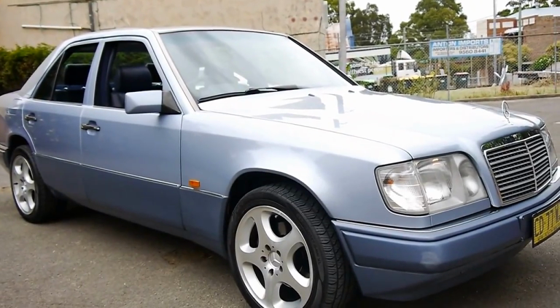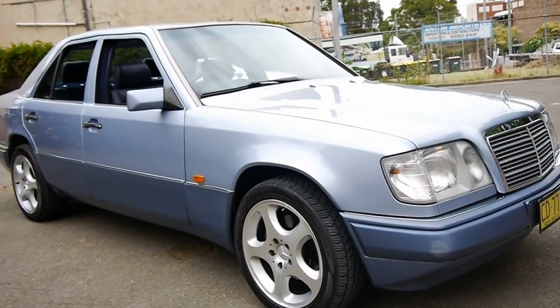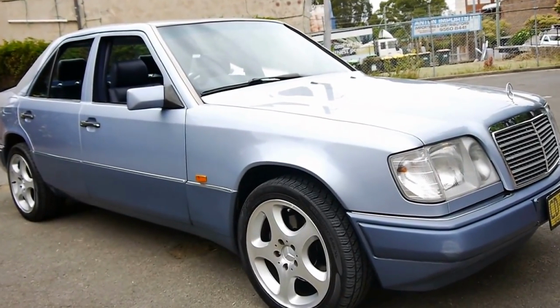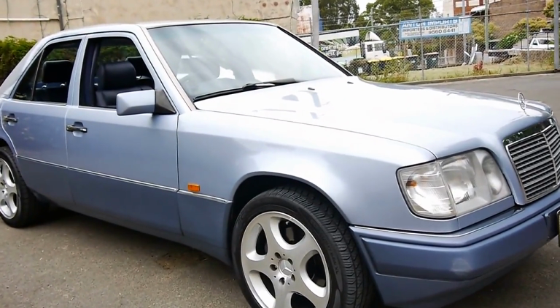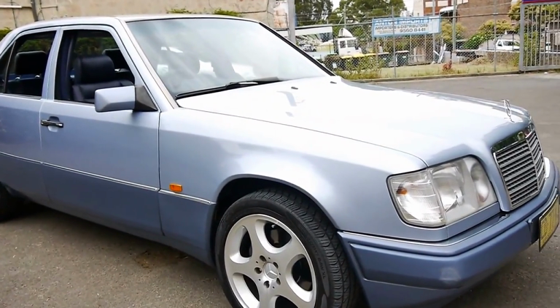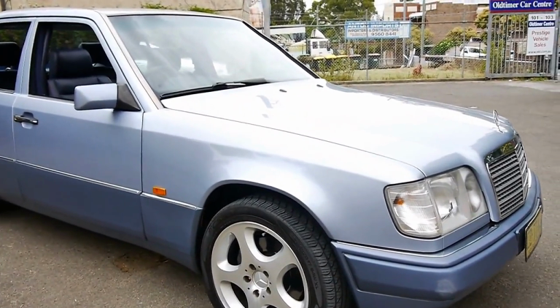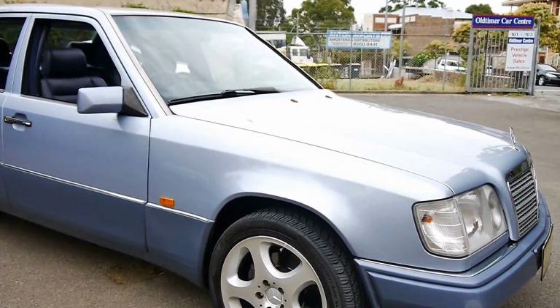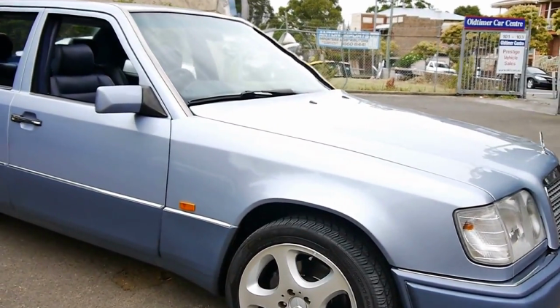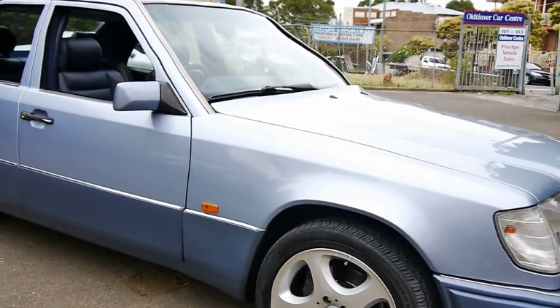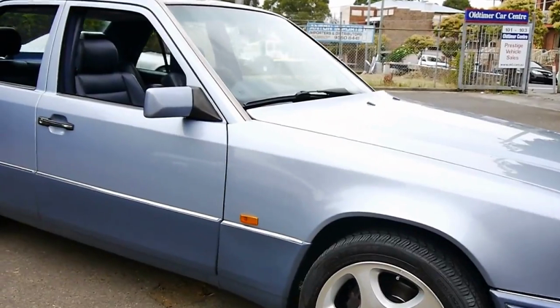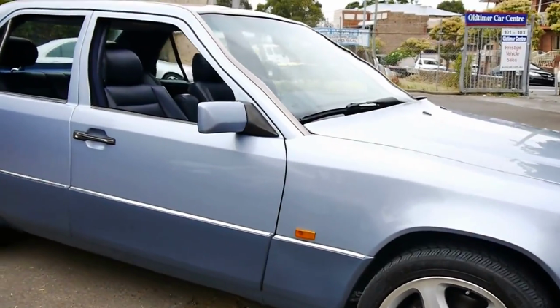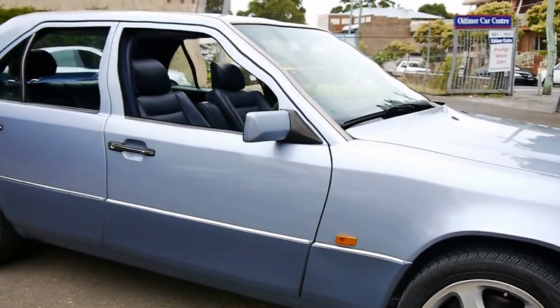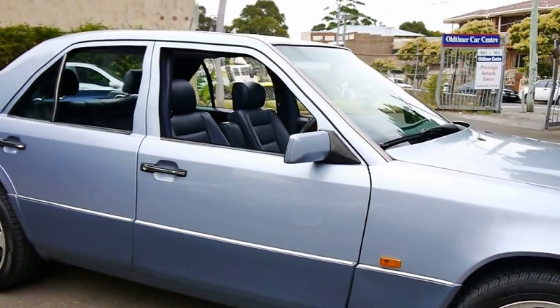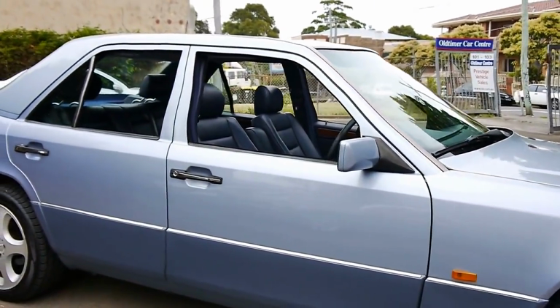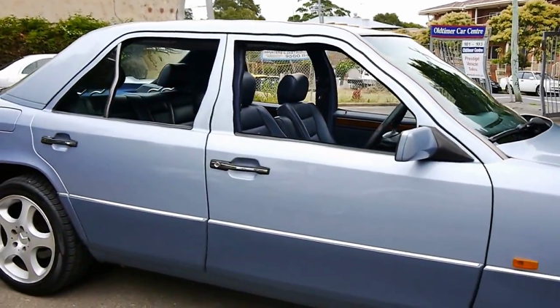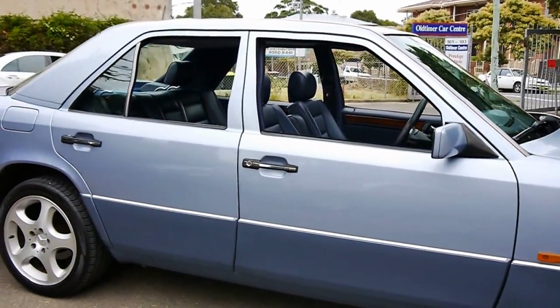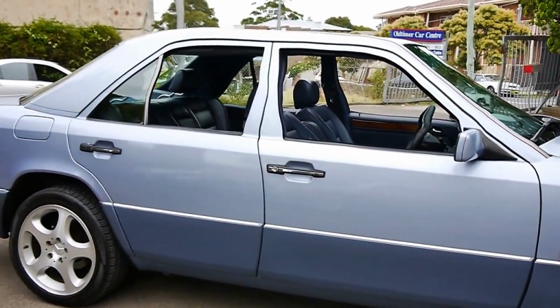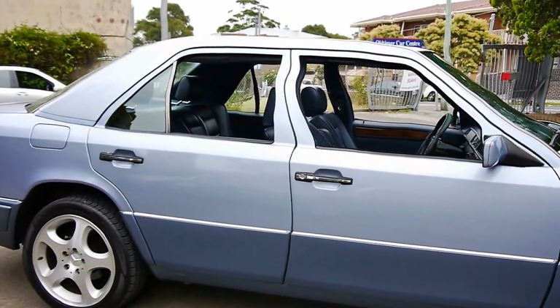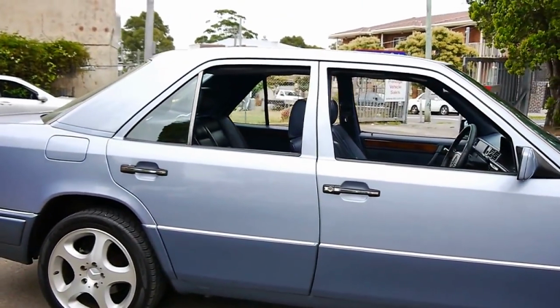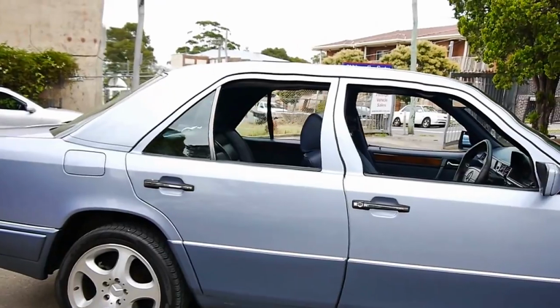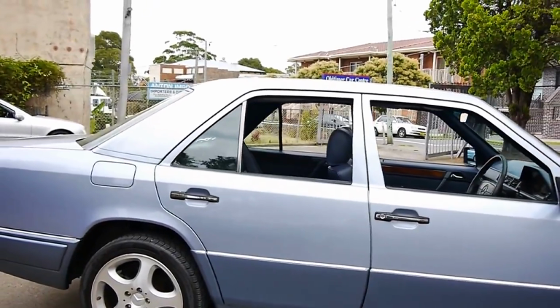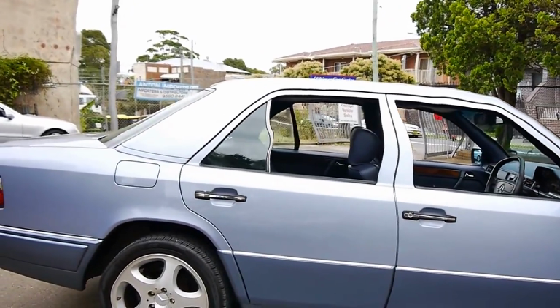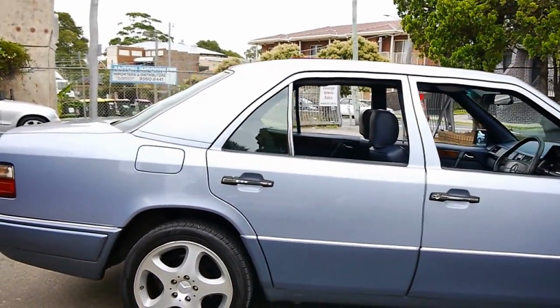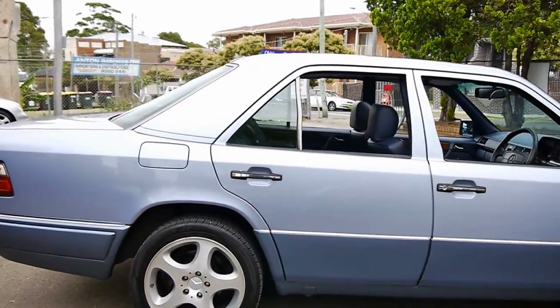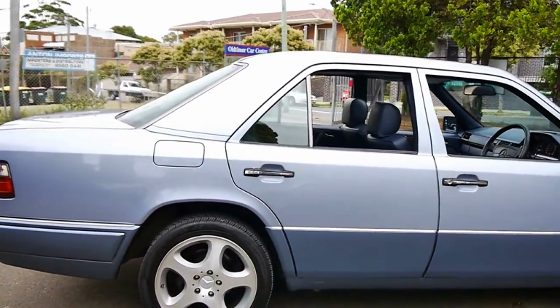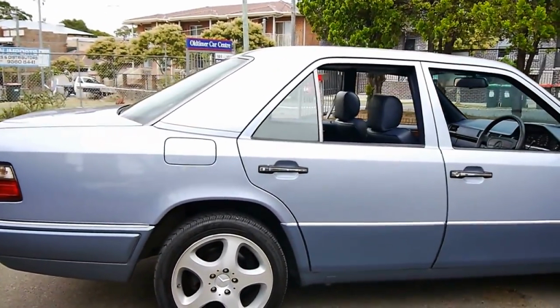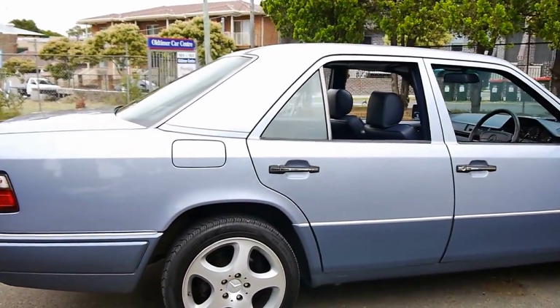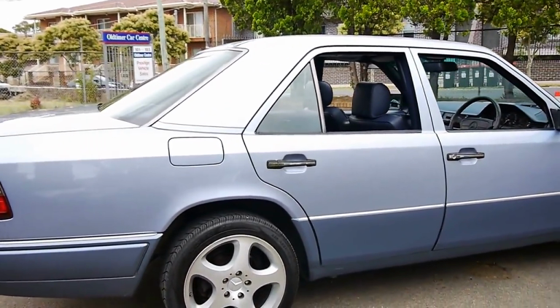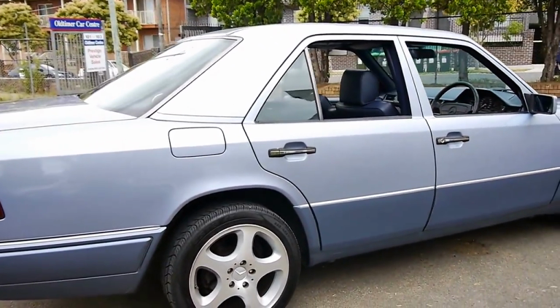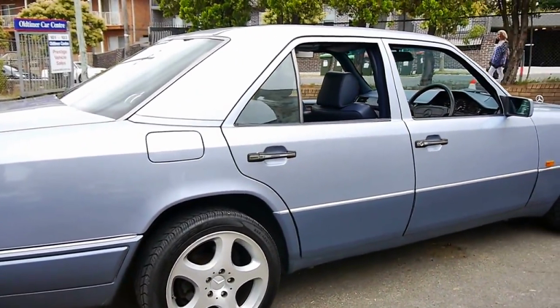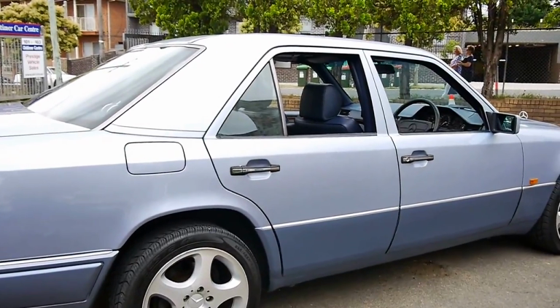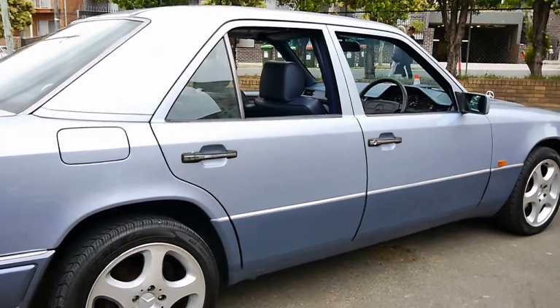Welcome to the Old-Timer Centre. My name is Philip Tarrant and today we have for you a beautiful 1994 Mercedes-Benz E320. It came to us from the country and the car is in immaculate condition.